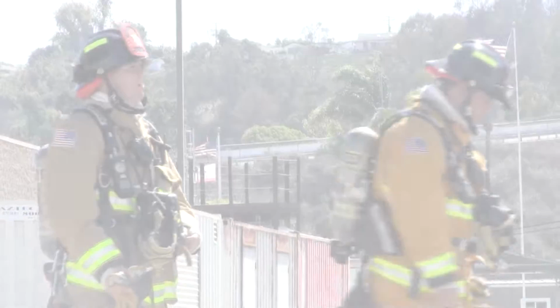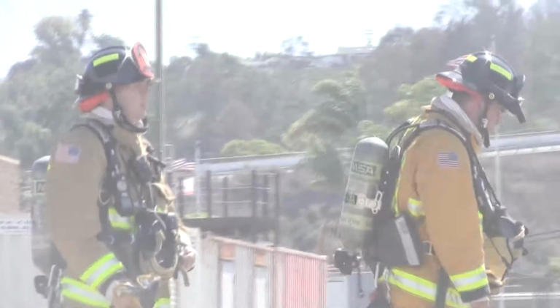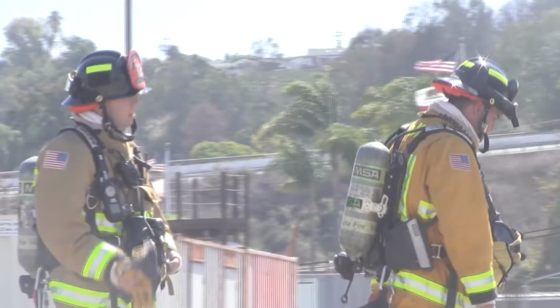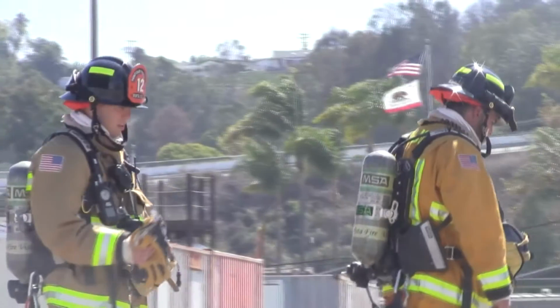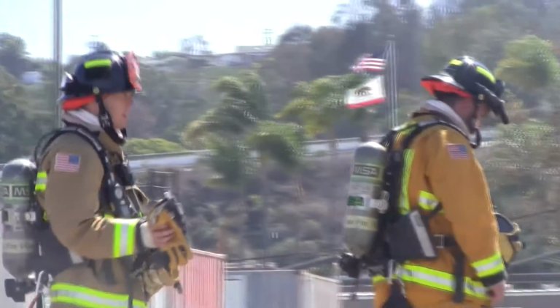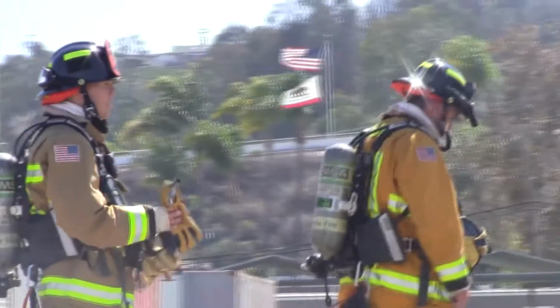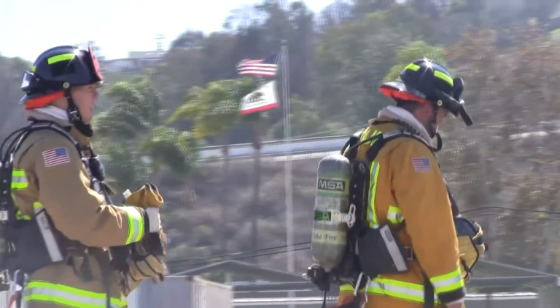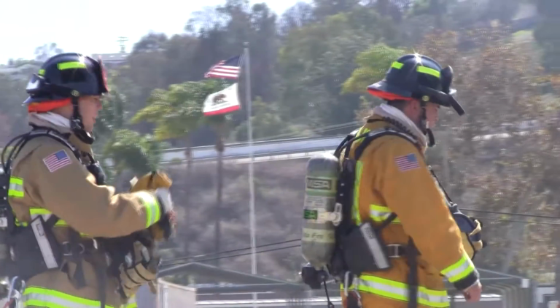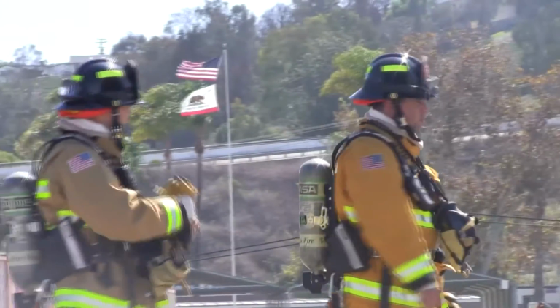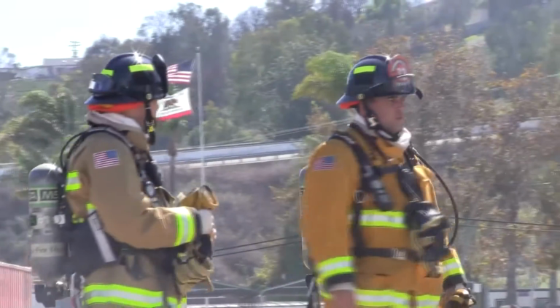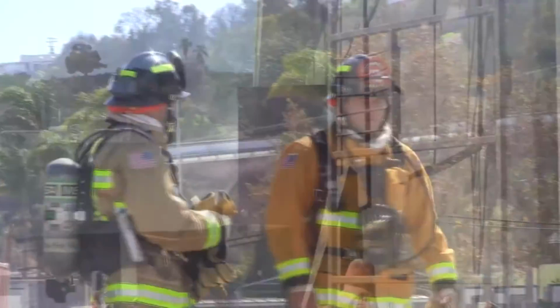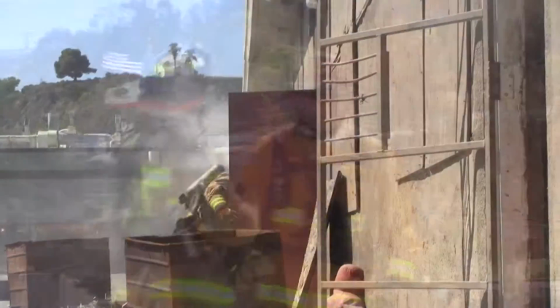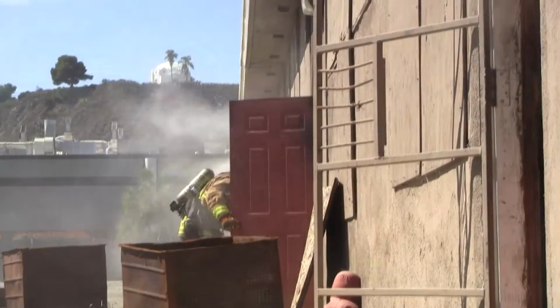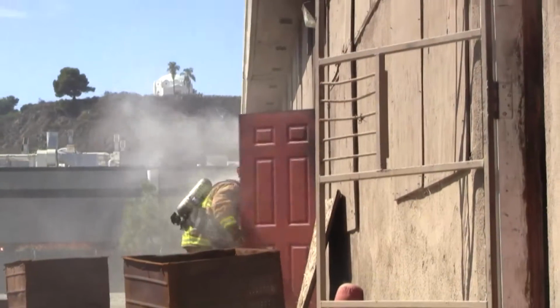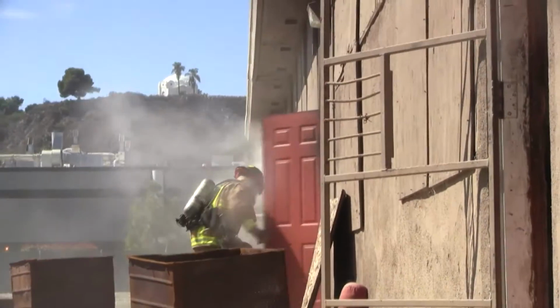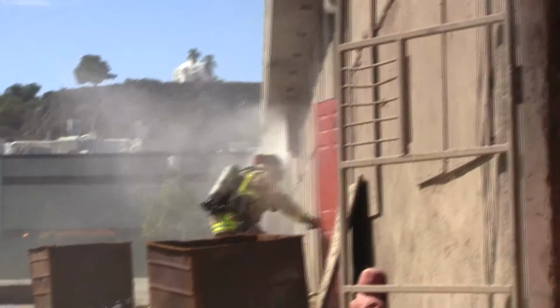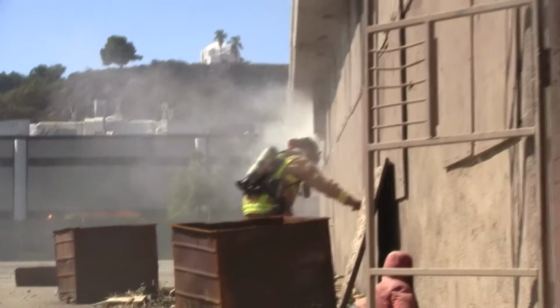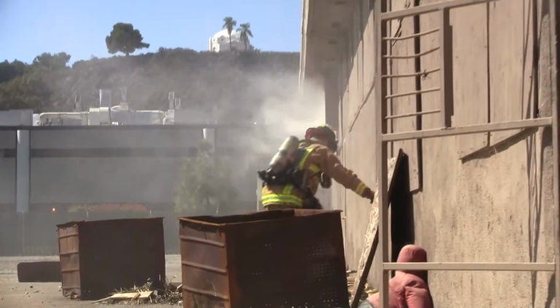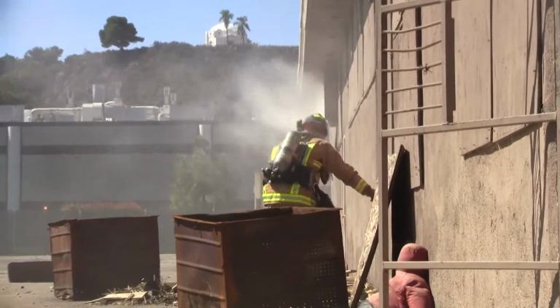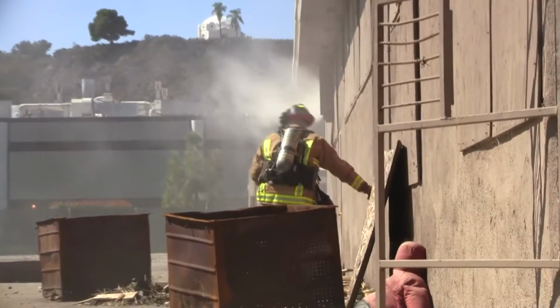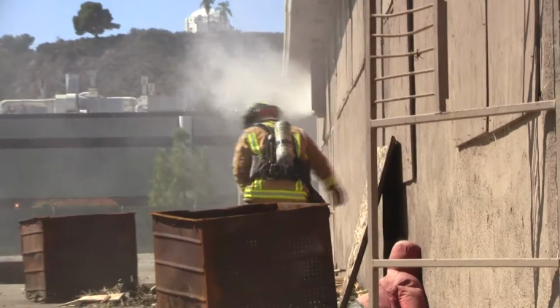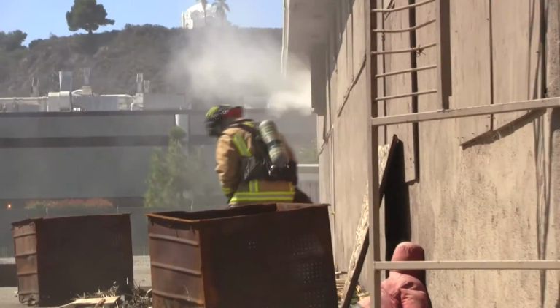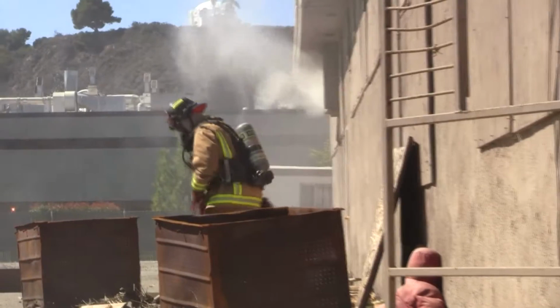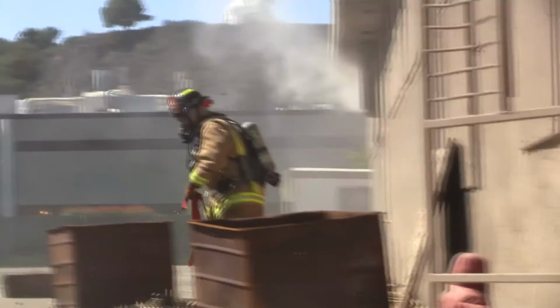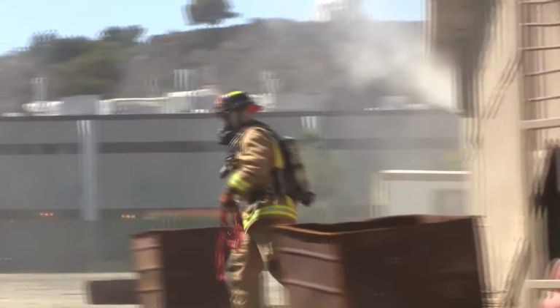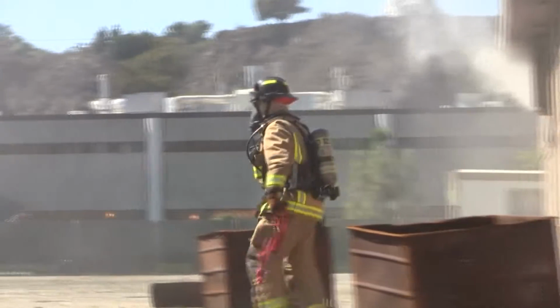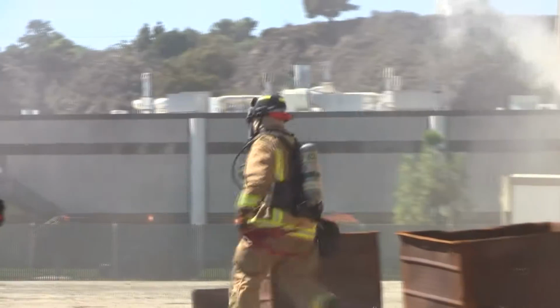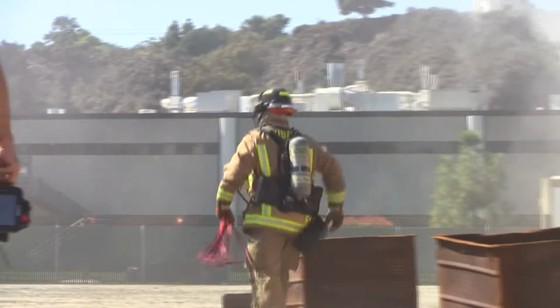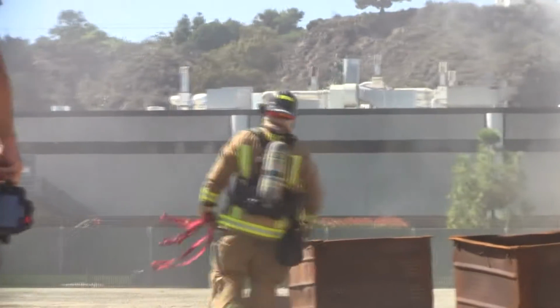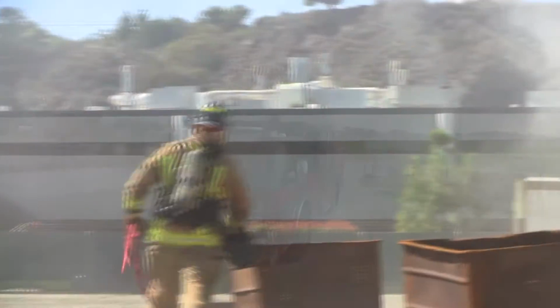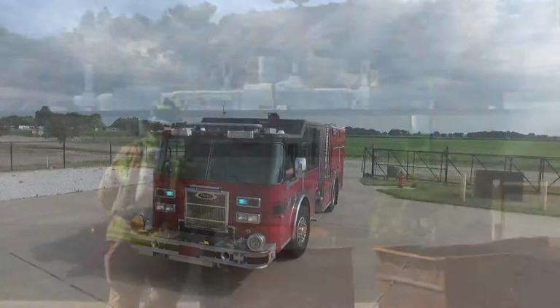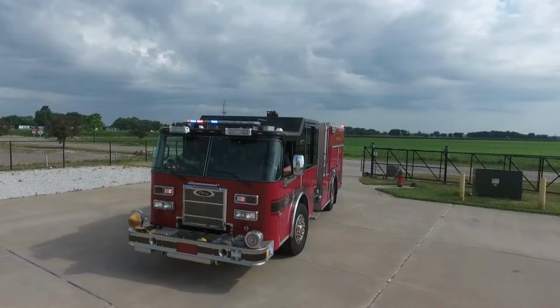As a firefighter you're already well acquainted with danger. Whenever a call comes in, you know you may be putting it all on the line when entering a potentially dangerous environment.